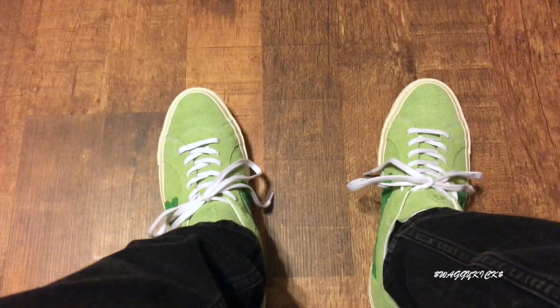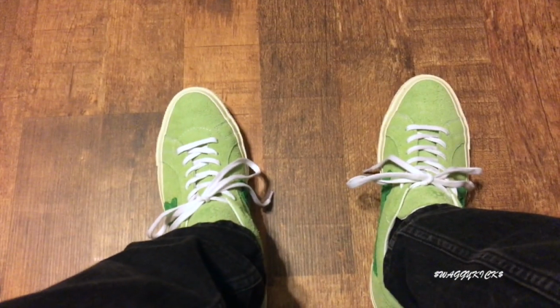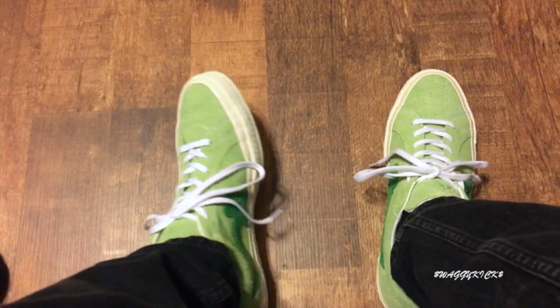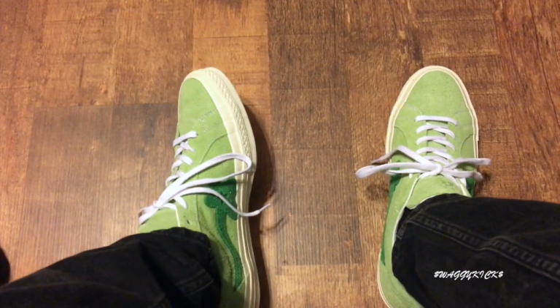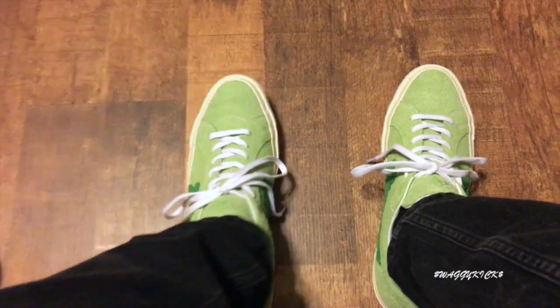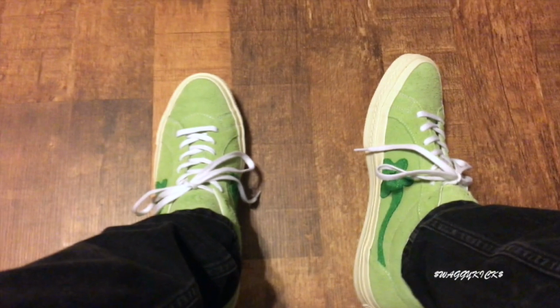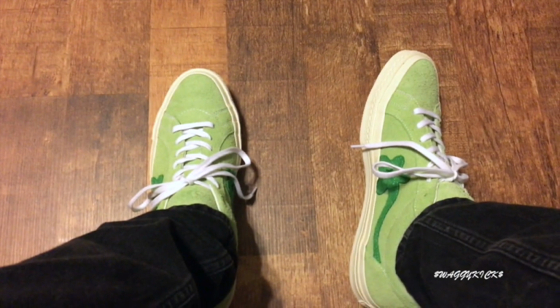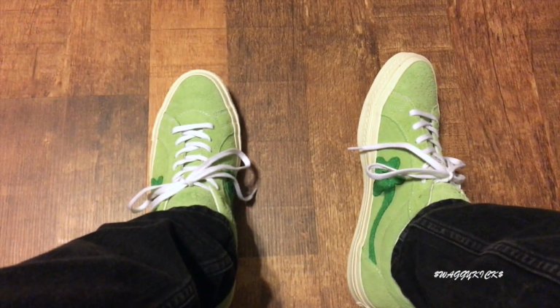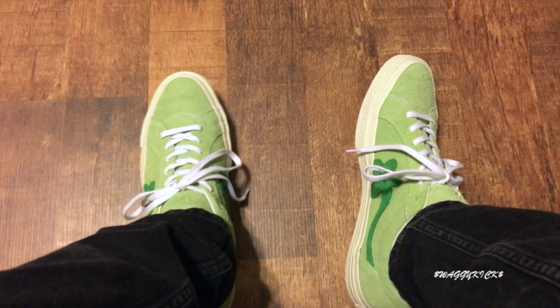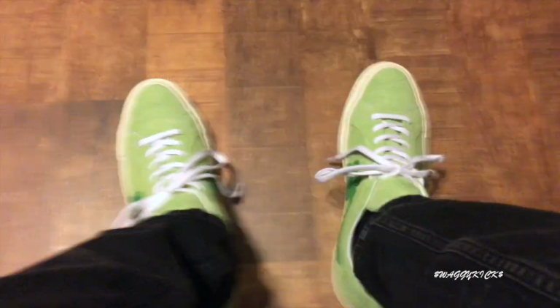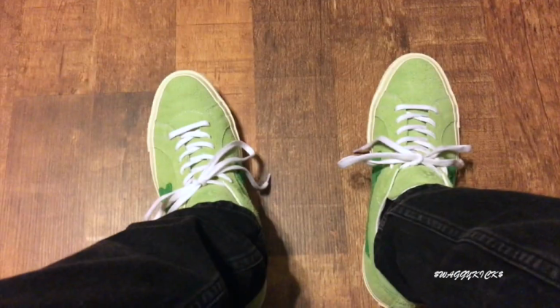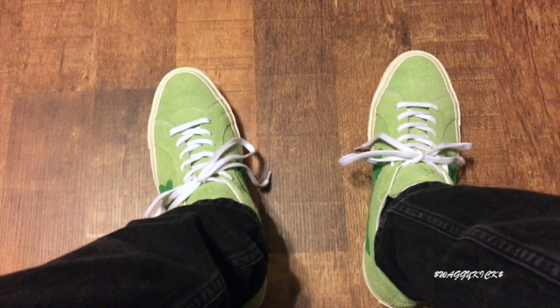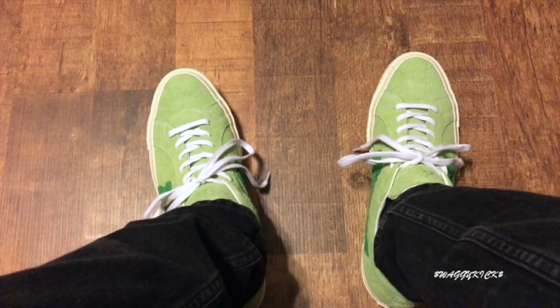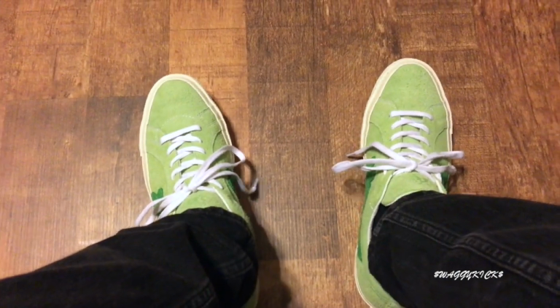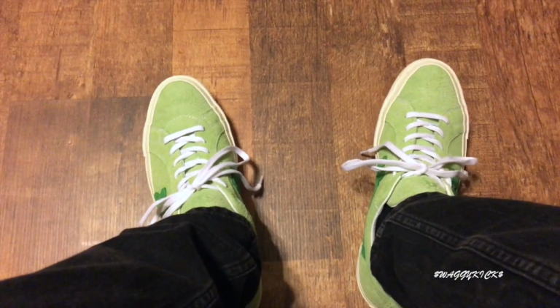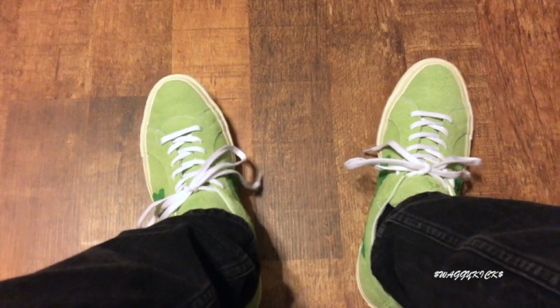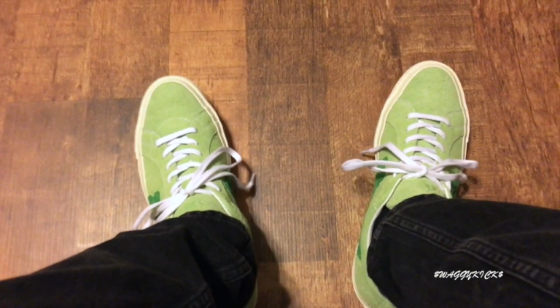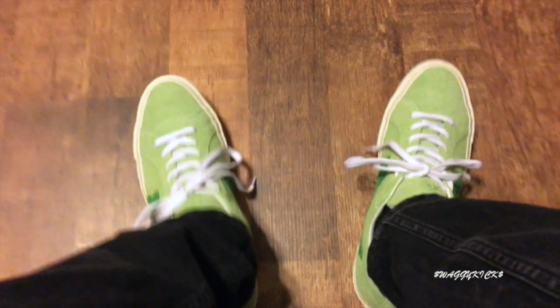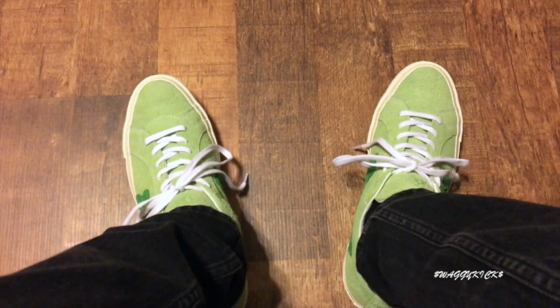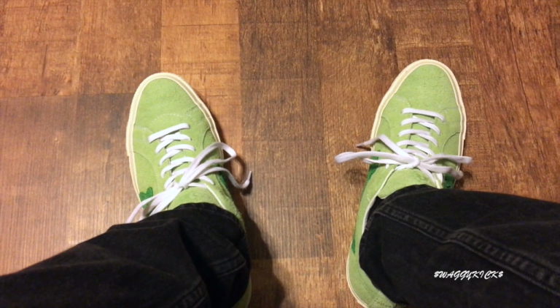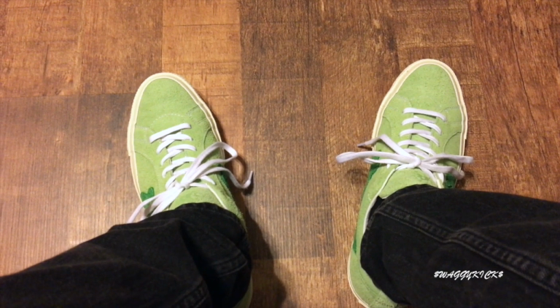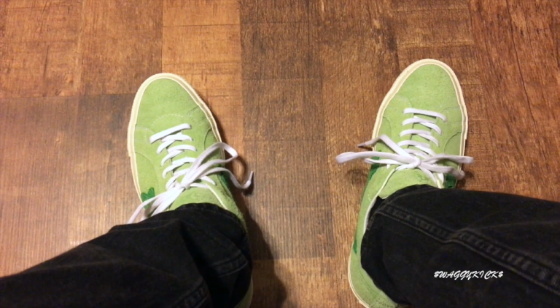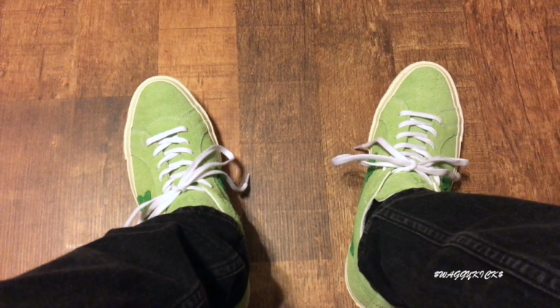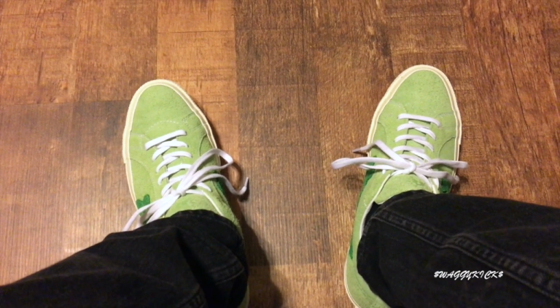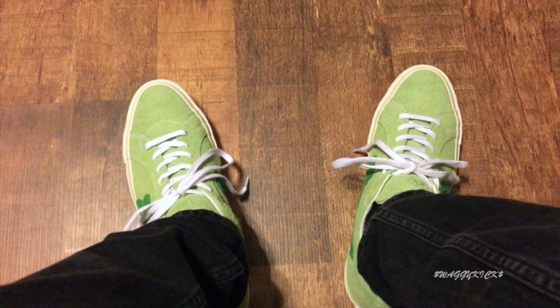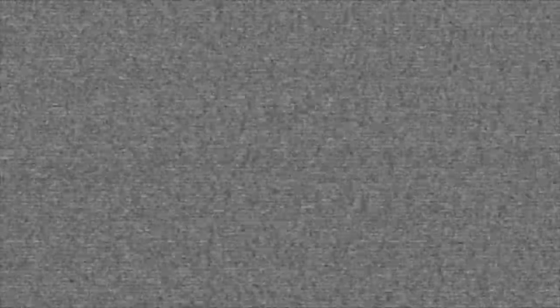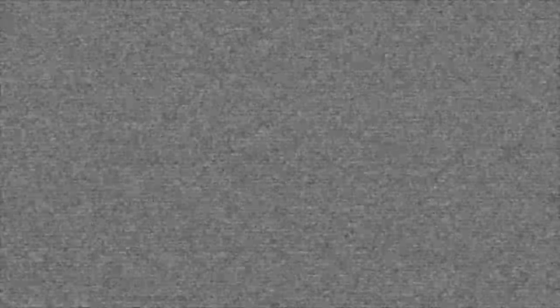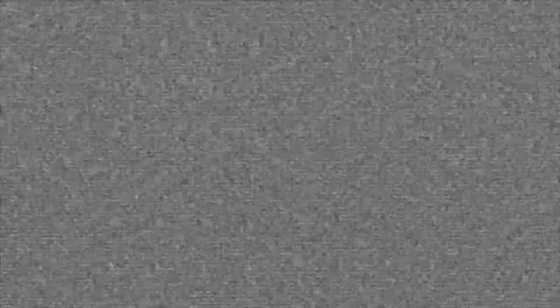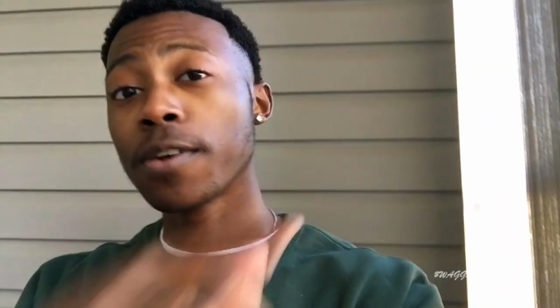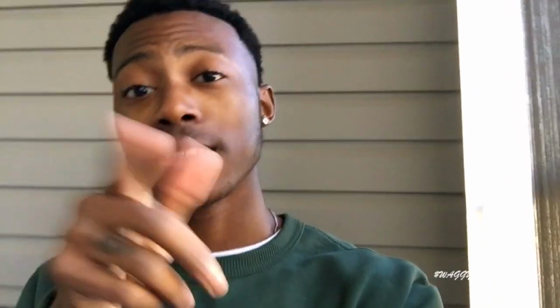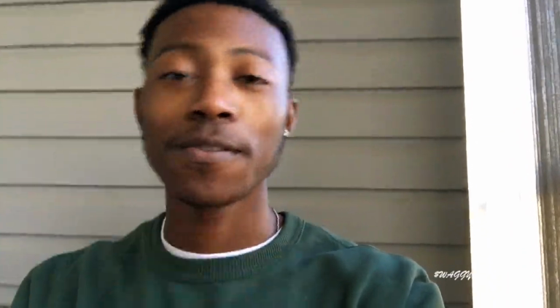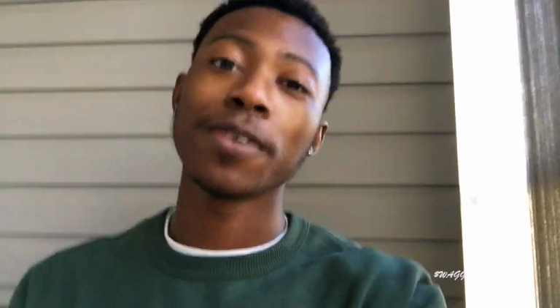They look long as hell. But I went down half a size, so these are a 10 — comfortable. And yeah, that's it. Let's go ahead and get it to the on-foot real quick.